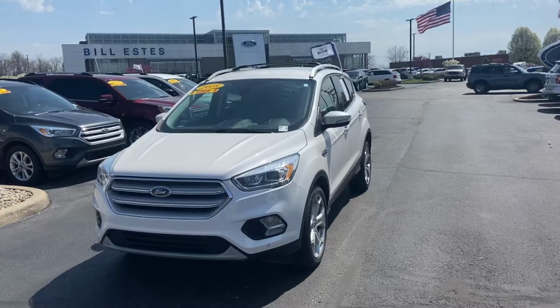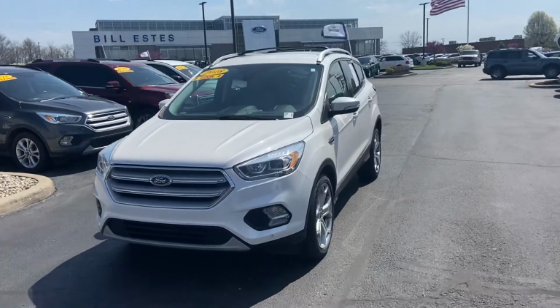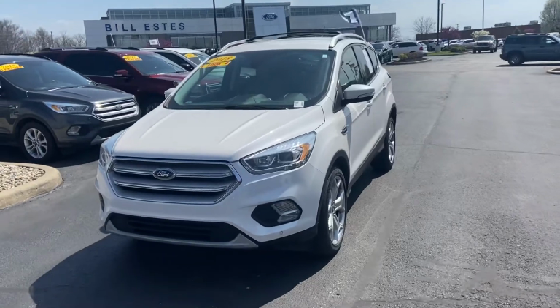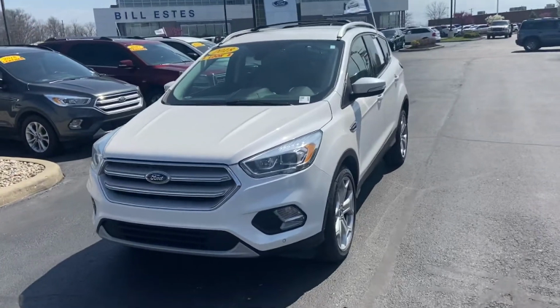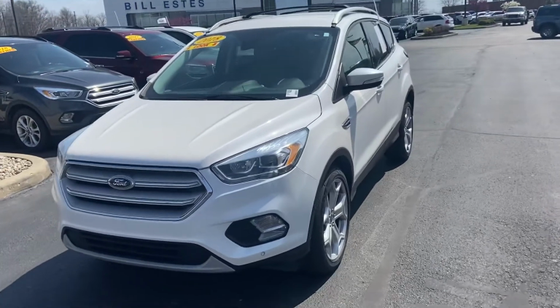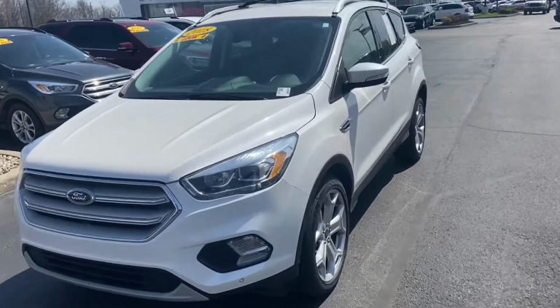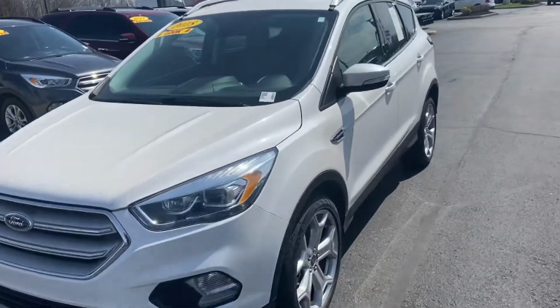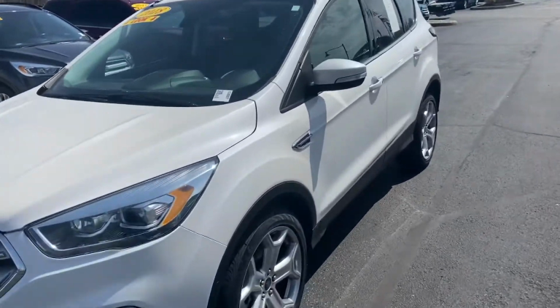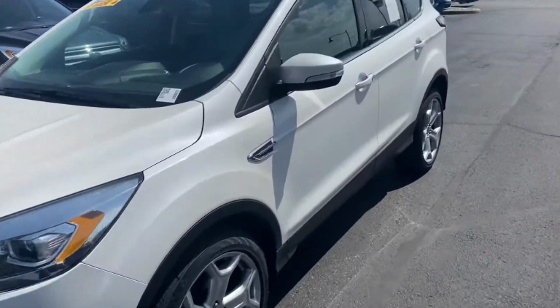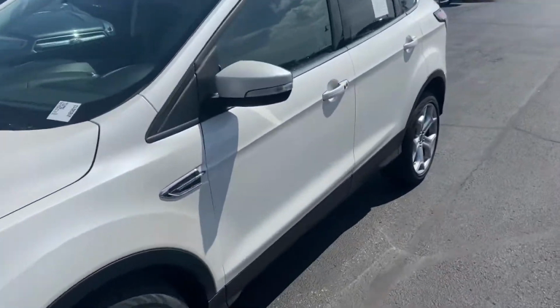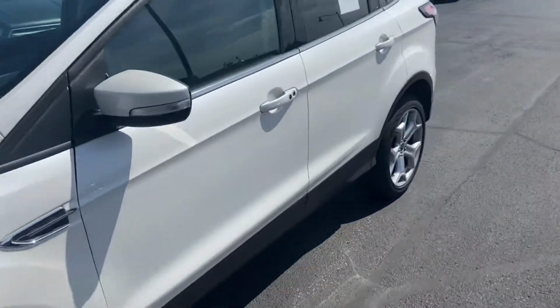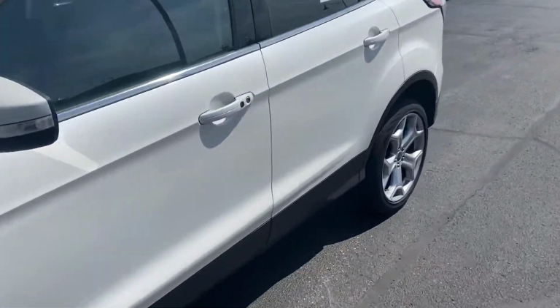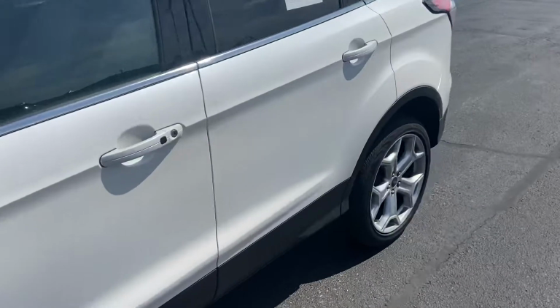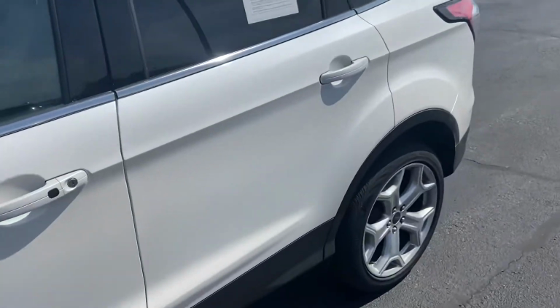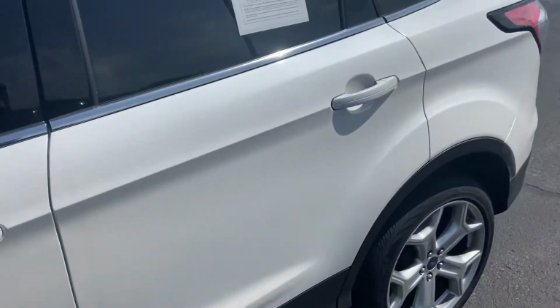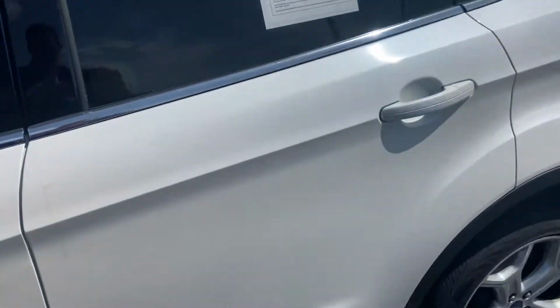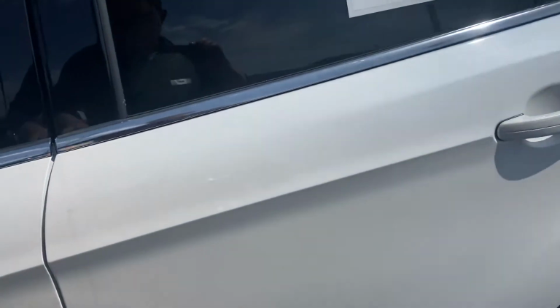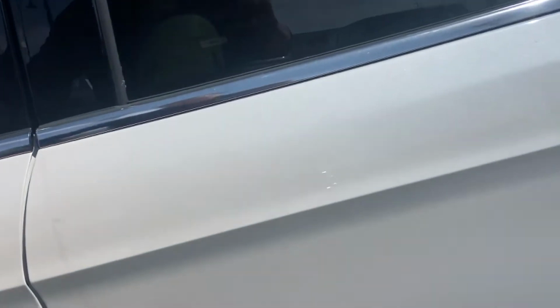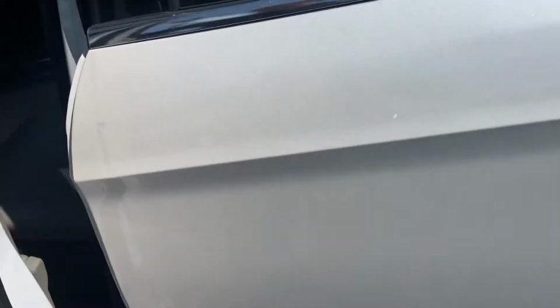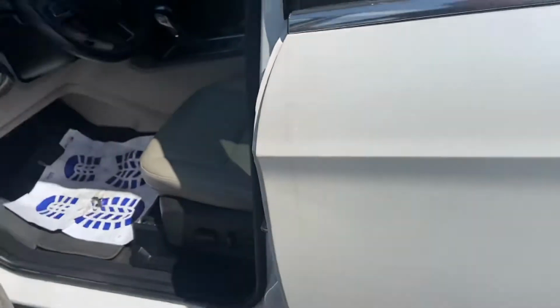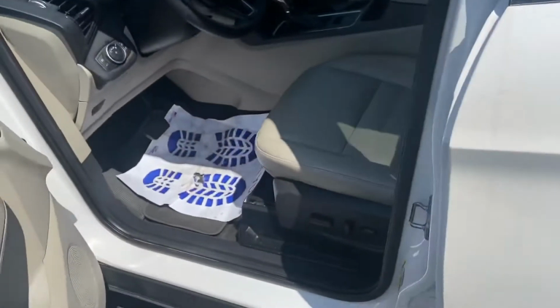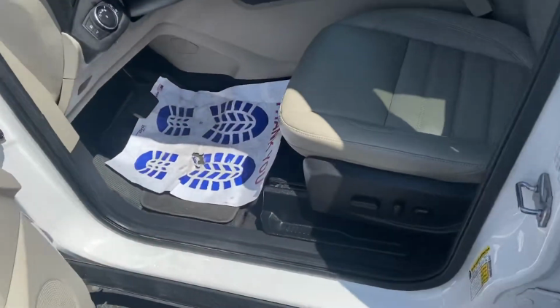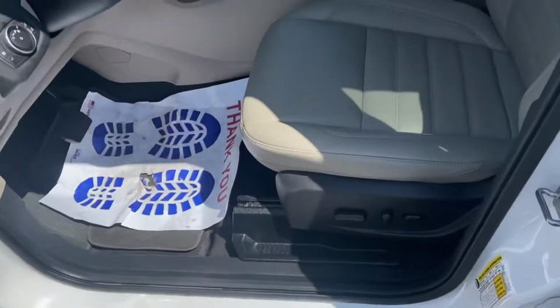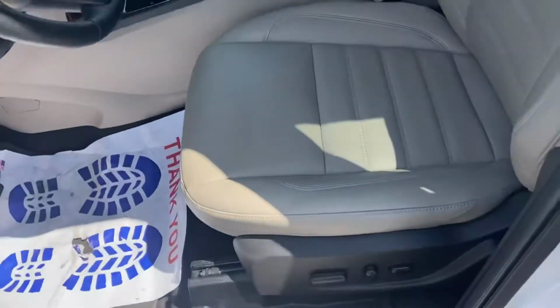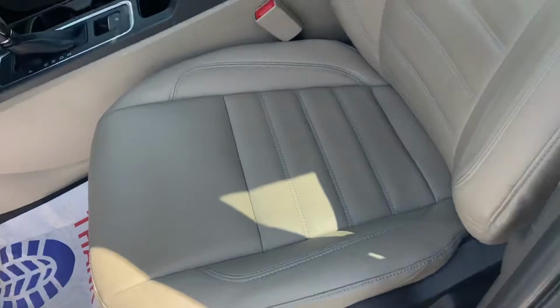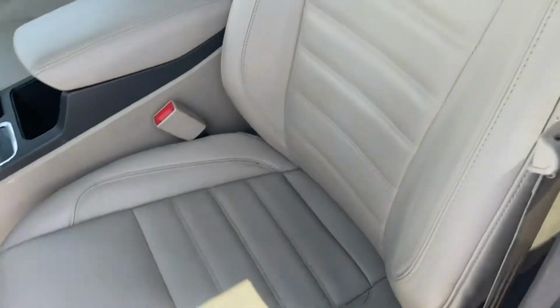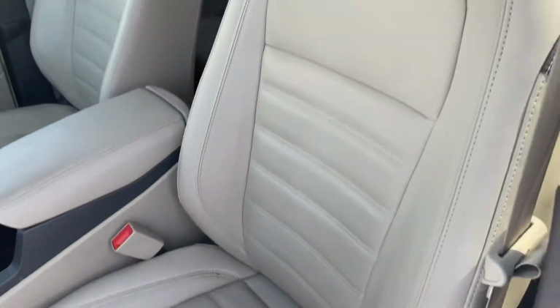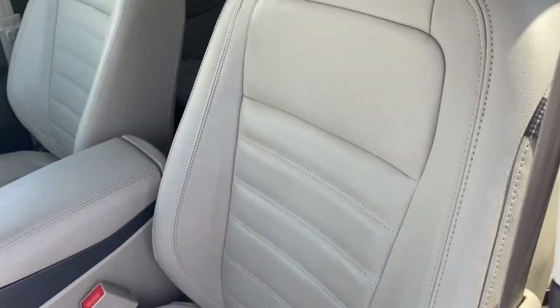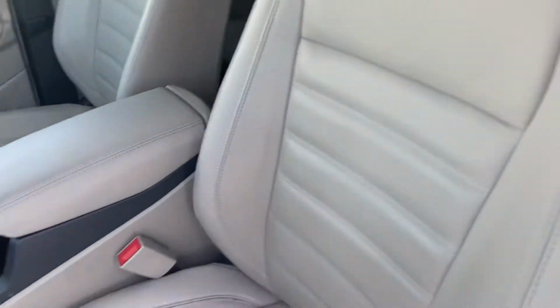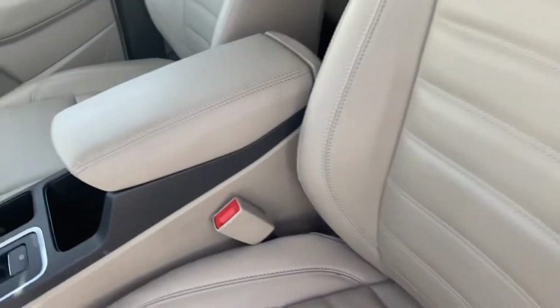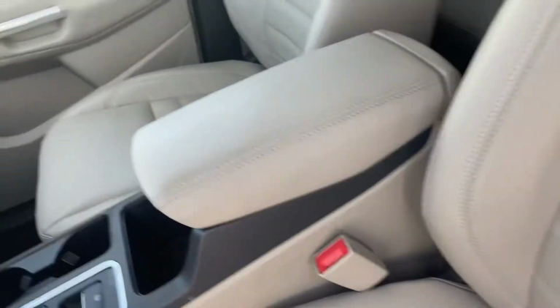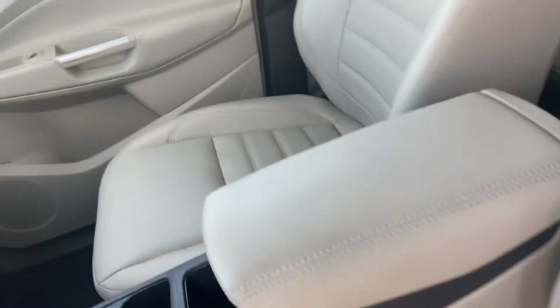This is Steve Acker with Molestas Ford. This is the 2018 Ford Escape Titanium with a beautiful tan leather interior.